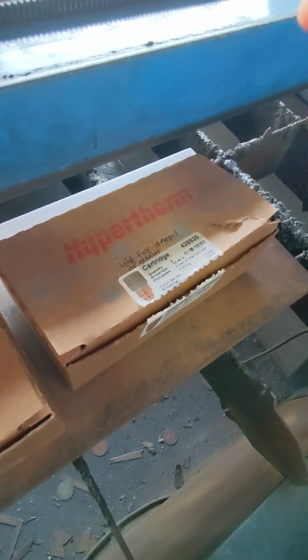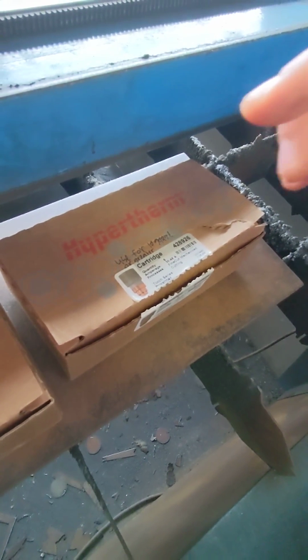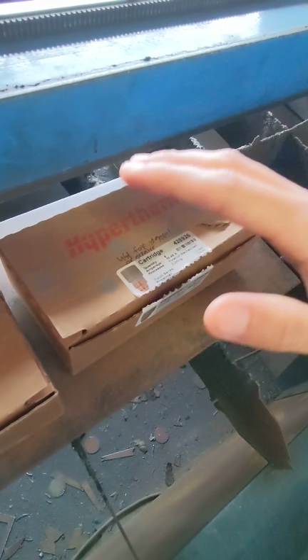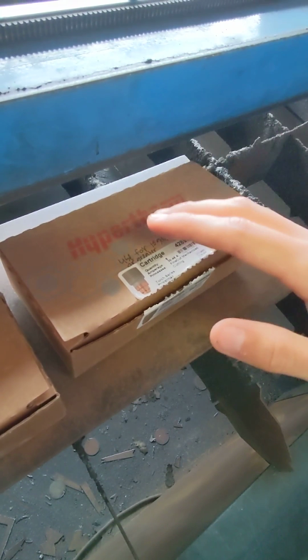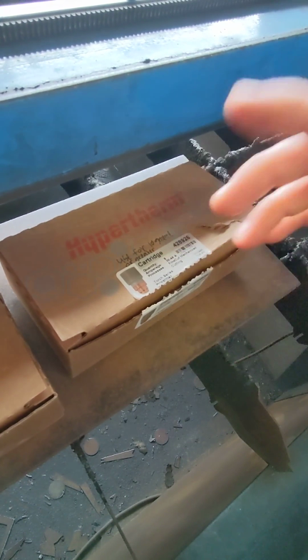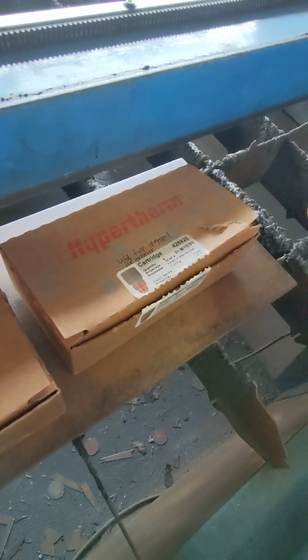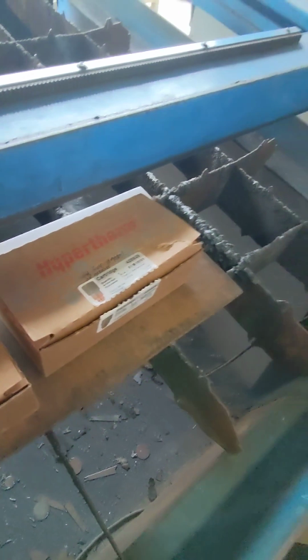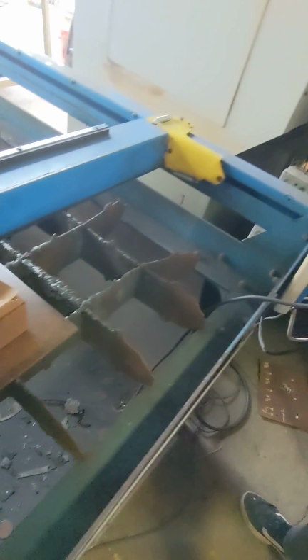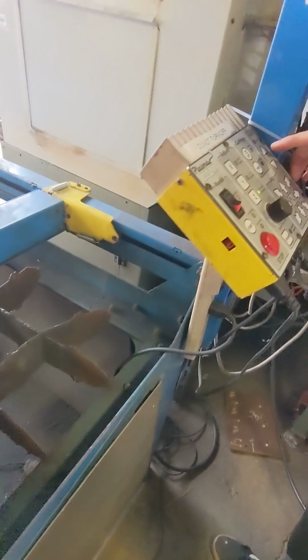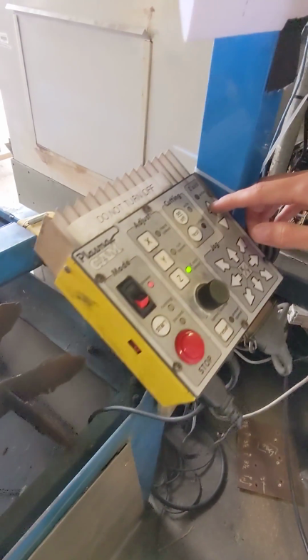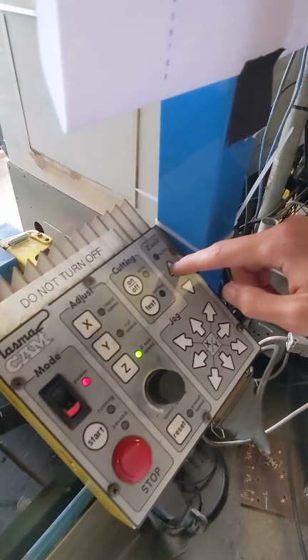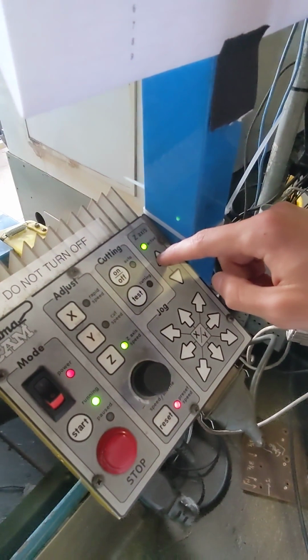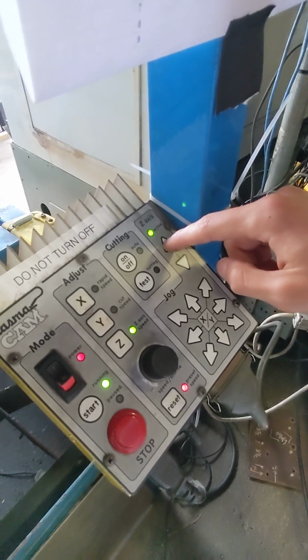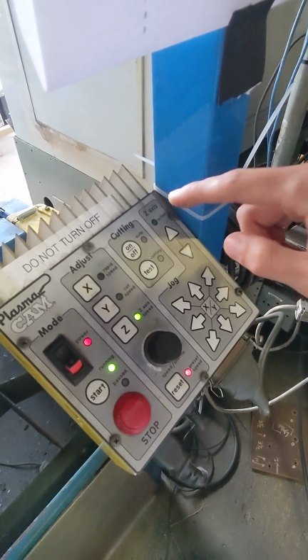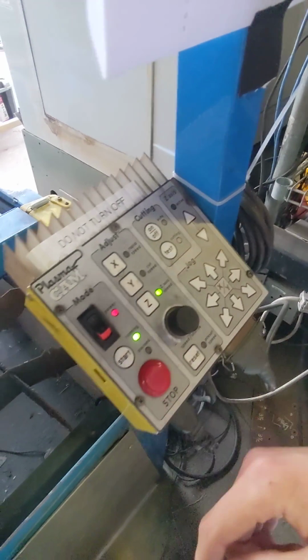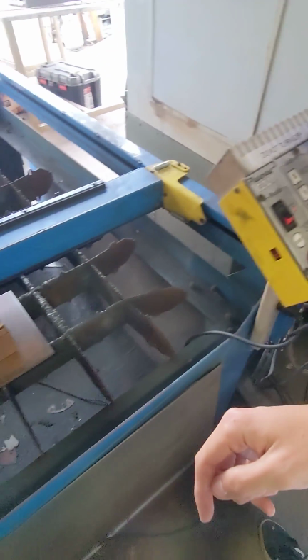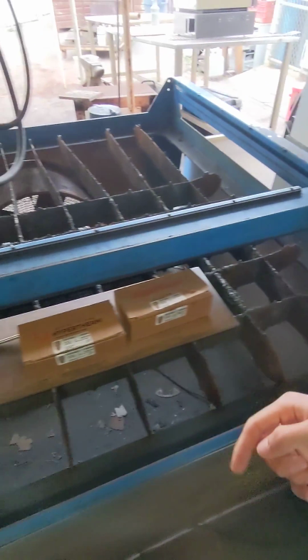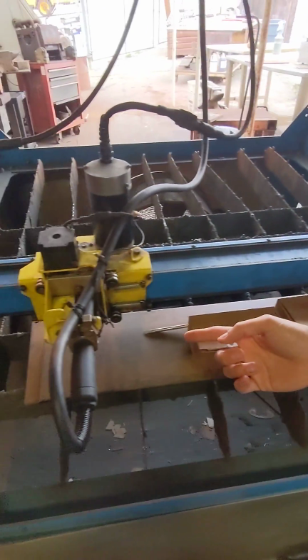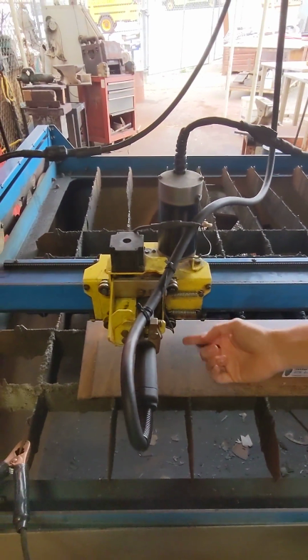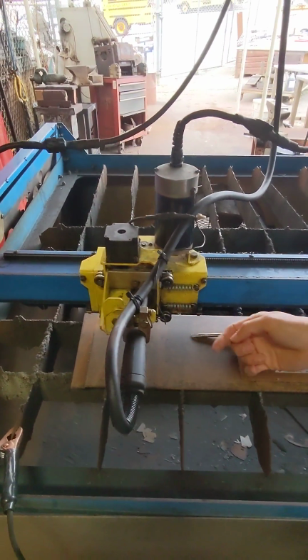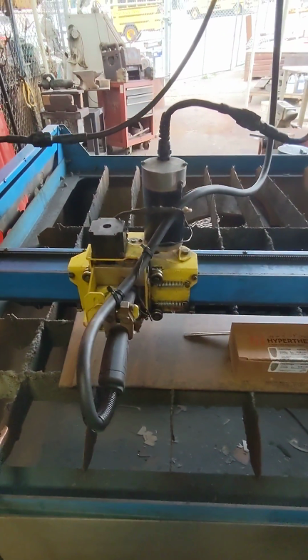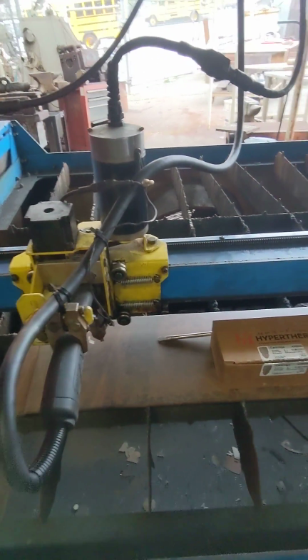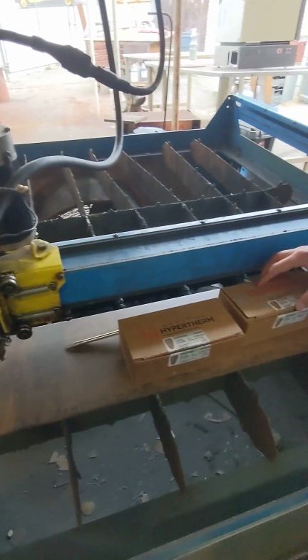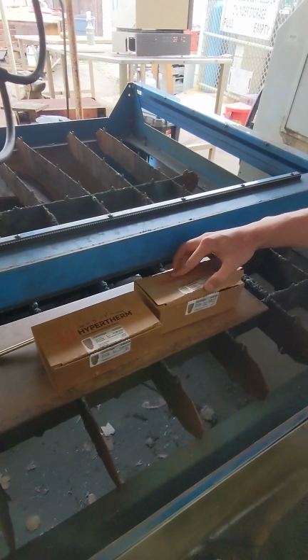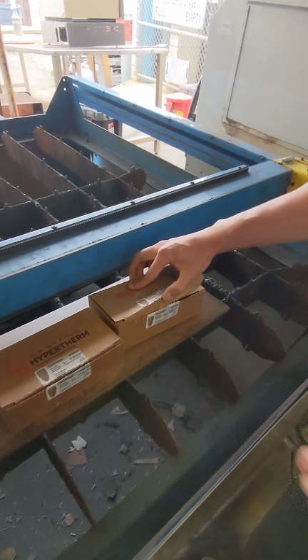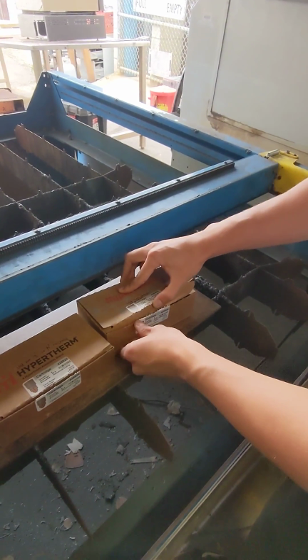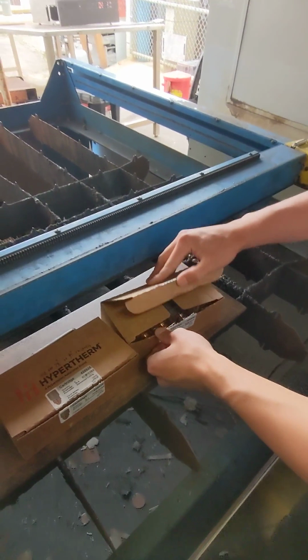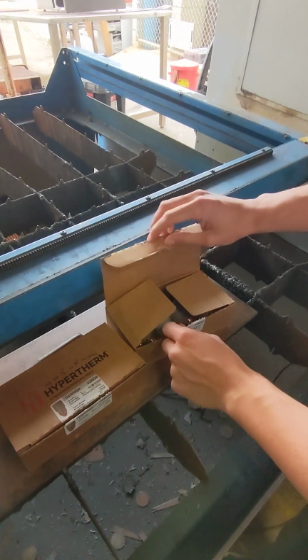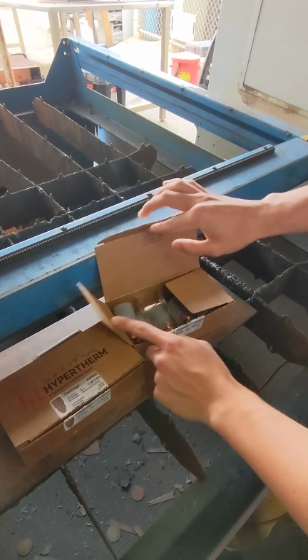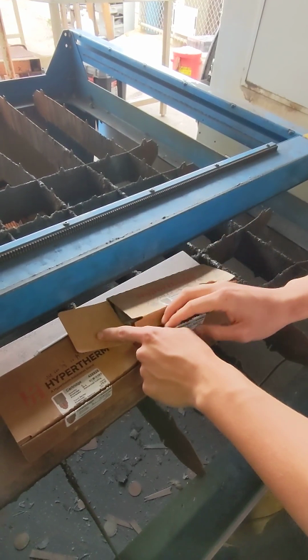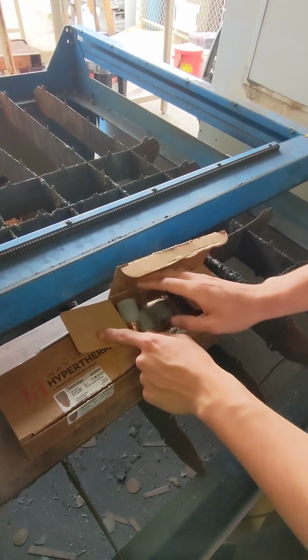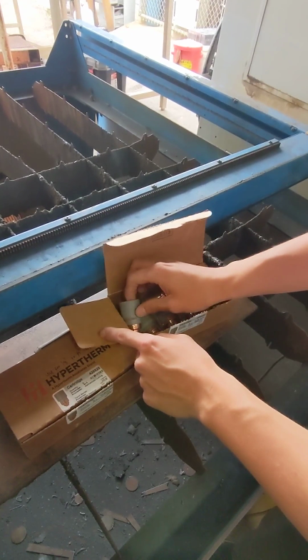Before you start installing the tip, the first thing you do is come over here and press up on the Z axis until the tip is as high as it can go. You then choose your tip based on what metal you're going to be cutting — I'll be installing a six tip.